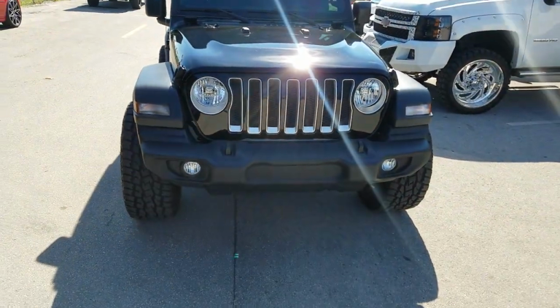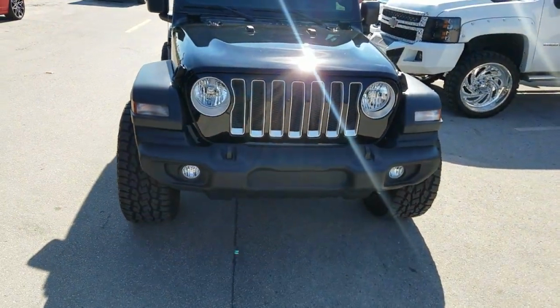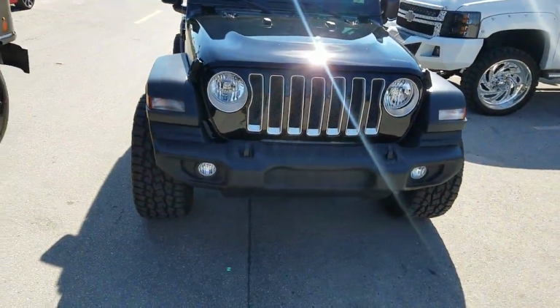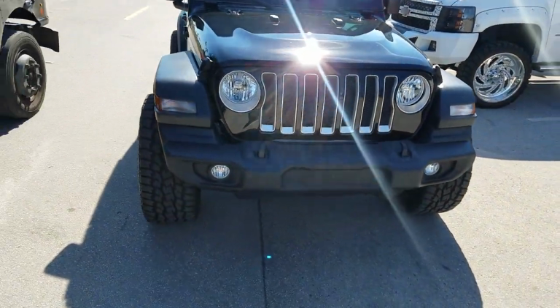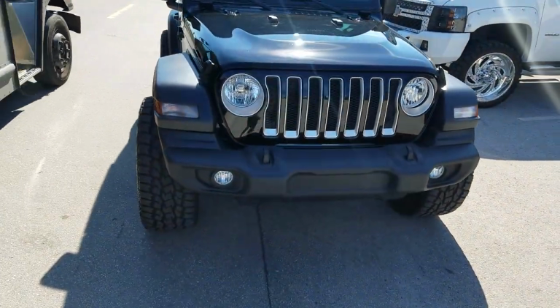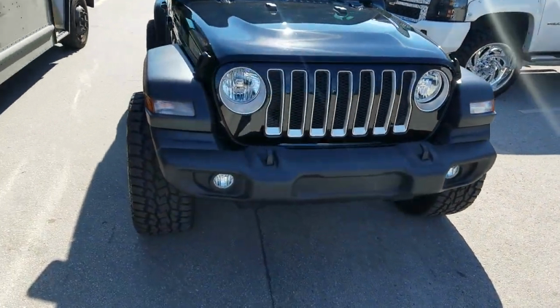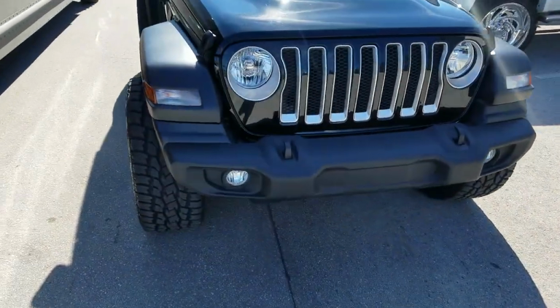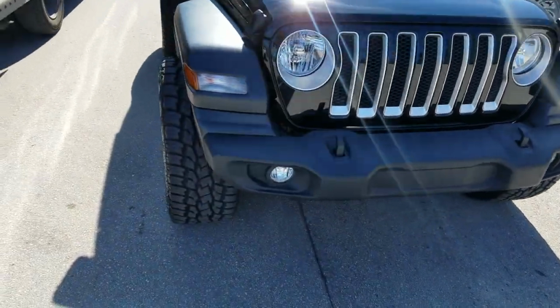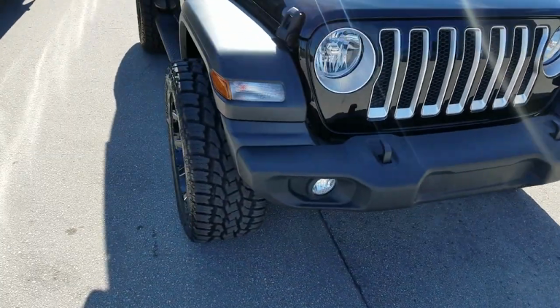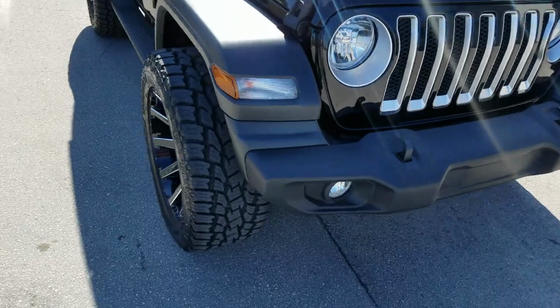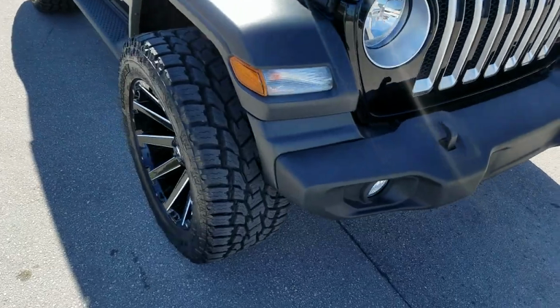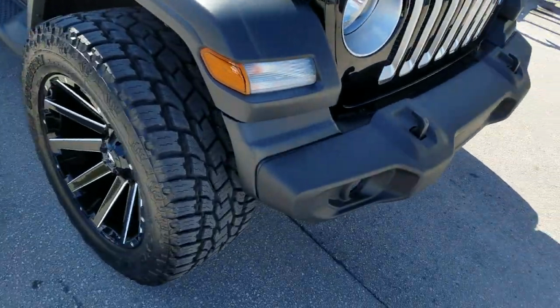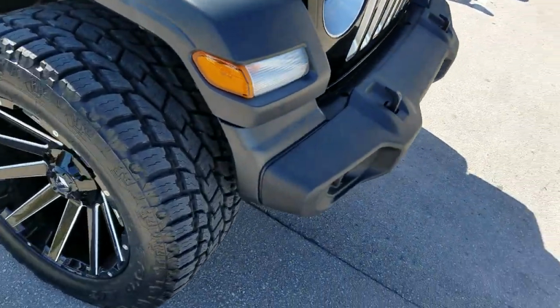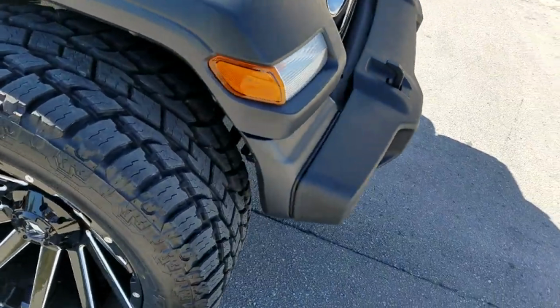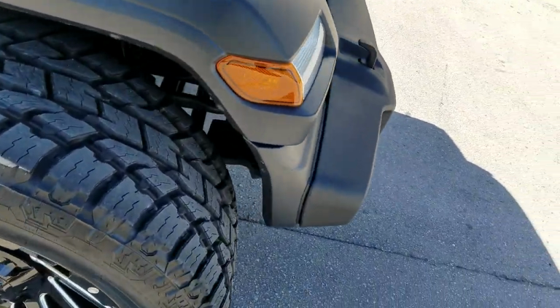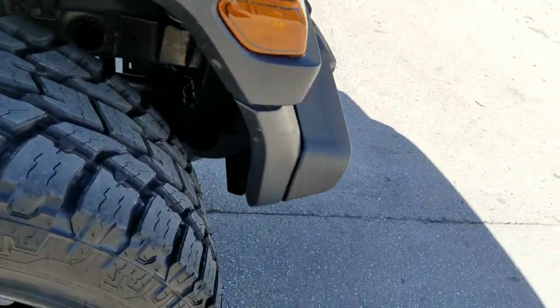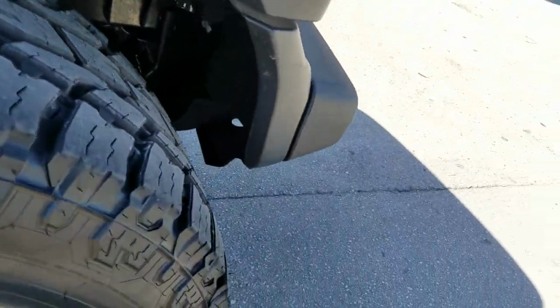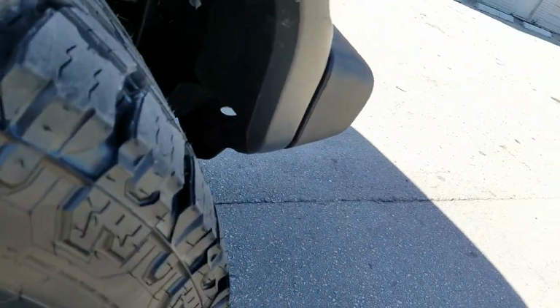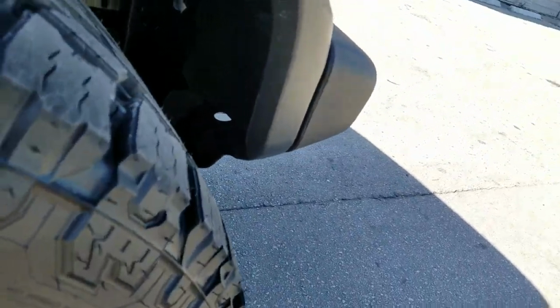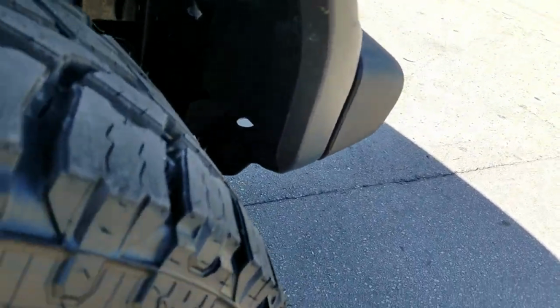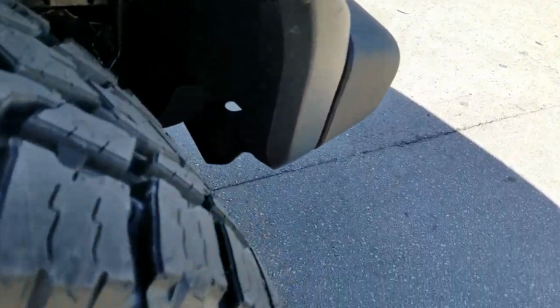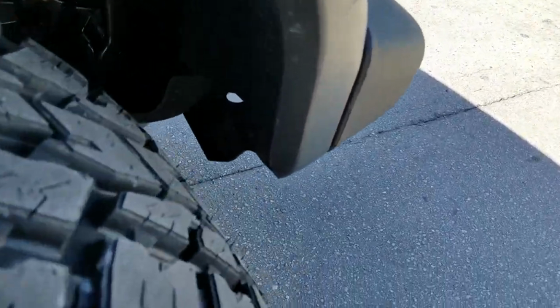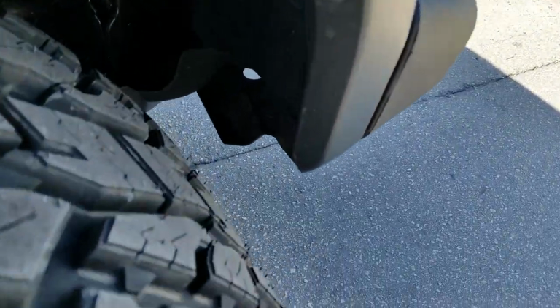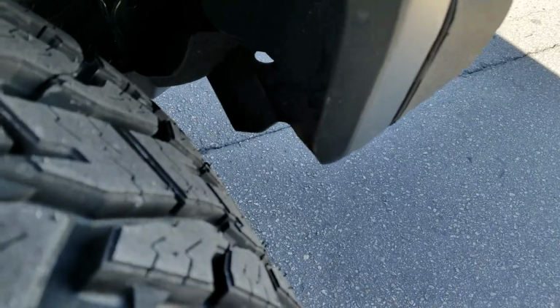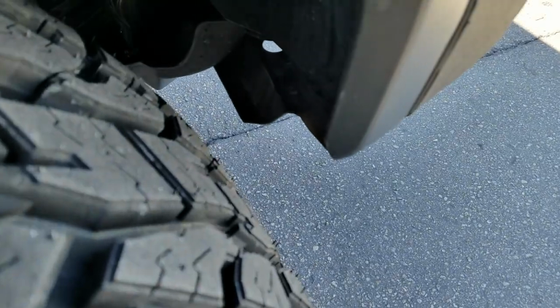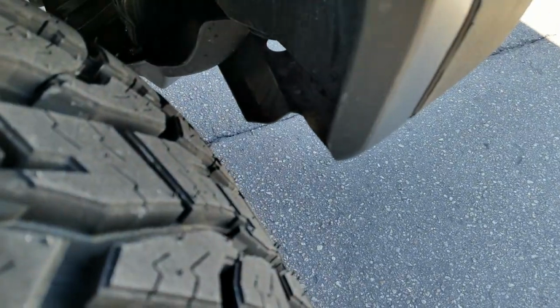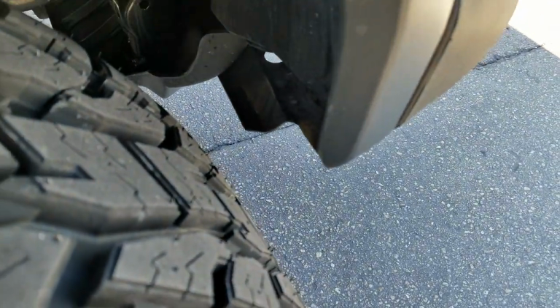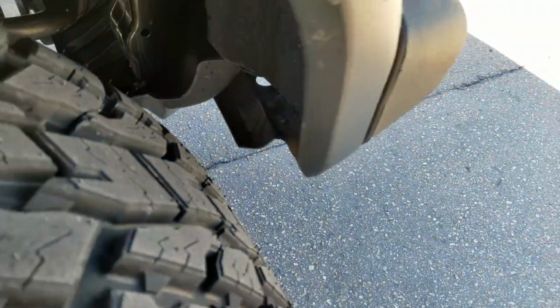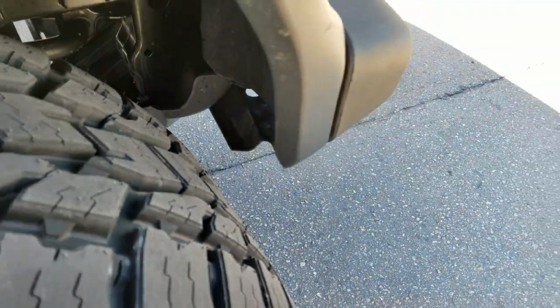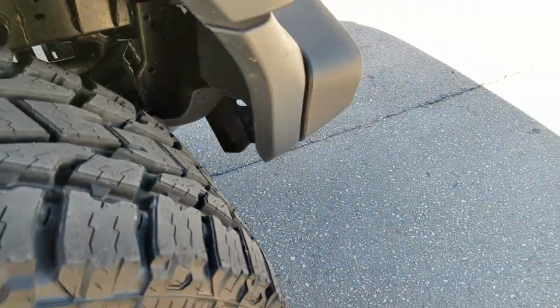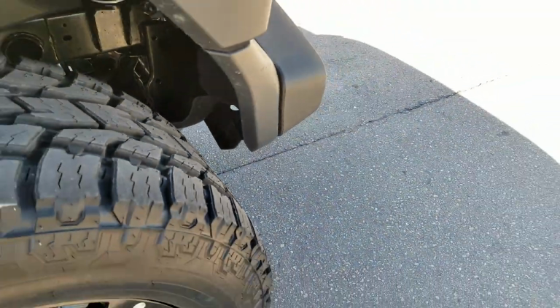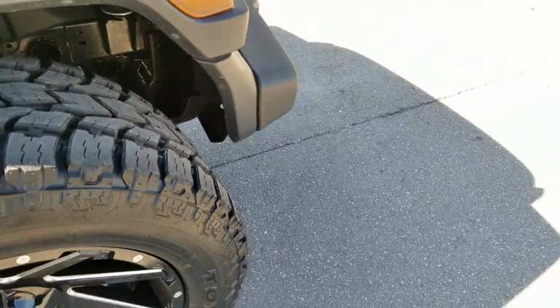Had to do a little bit of cutting on the bumper, but nothing too drastic. Got a nice cut in there, but you can't really see it because we do a really good job on that. That's cut to make it fit without no lift.